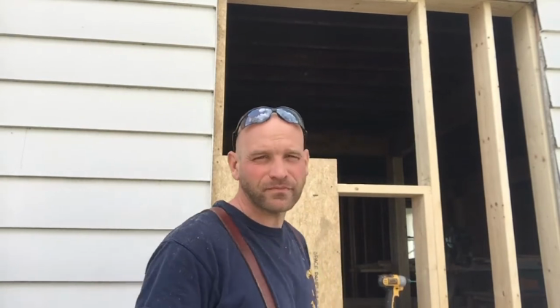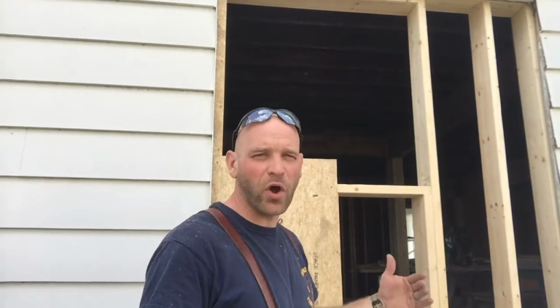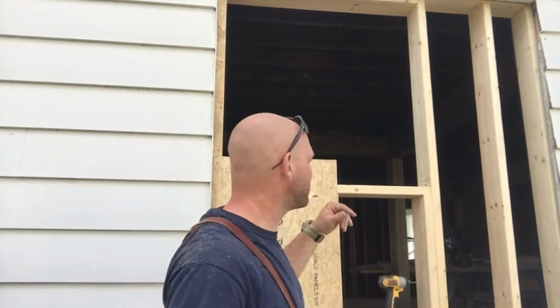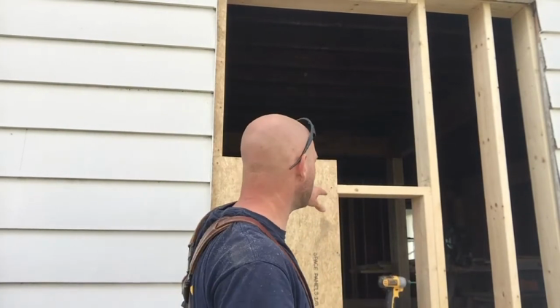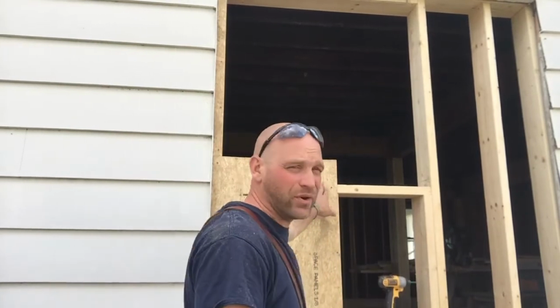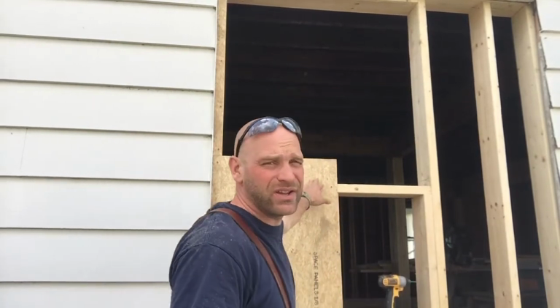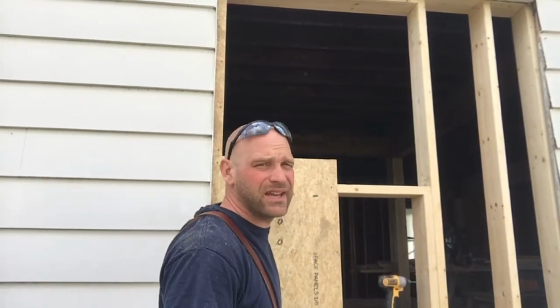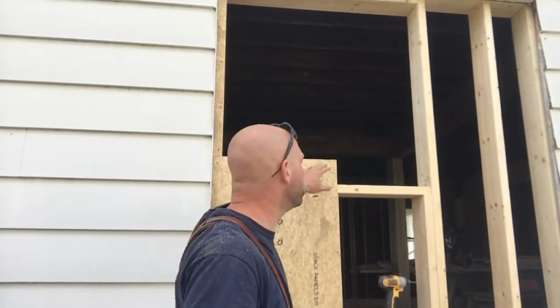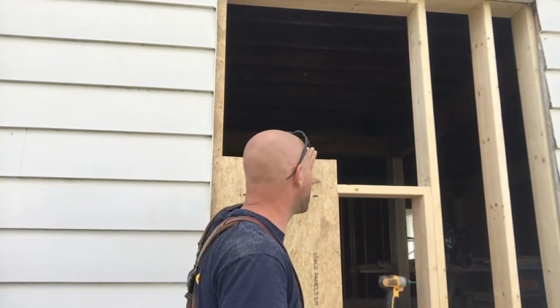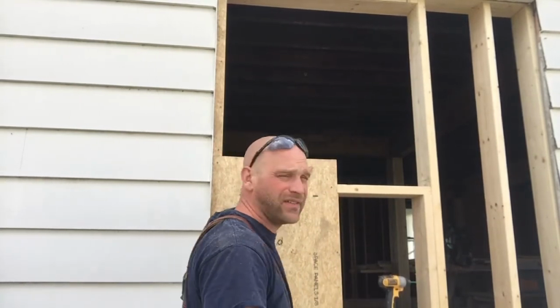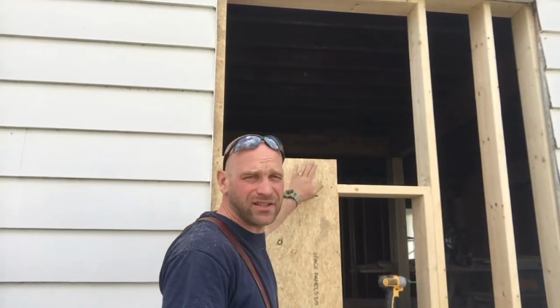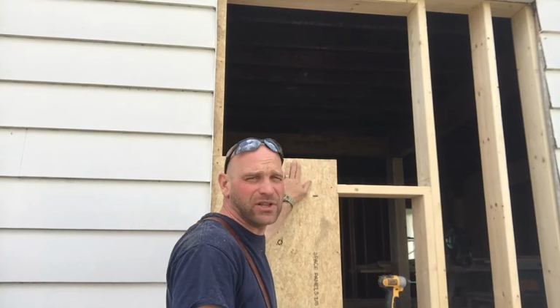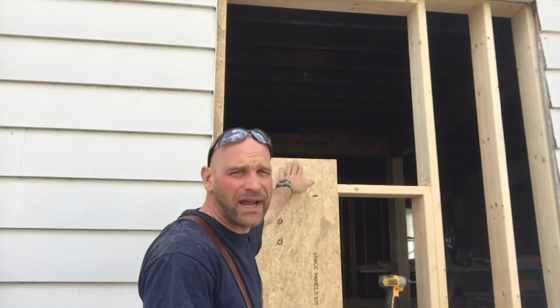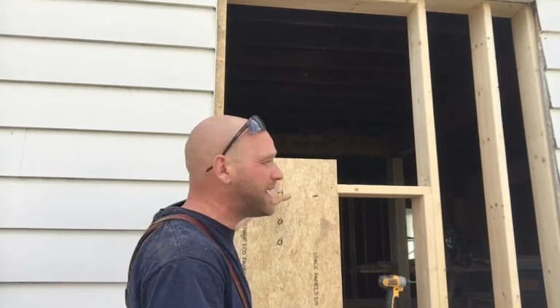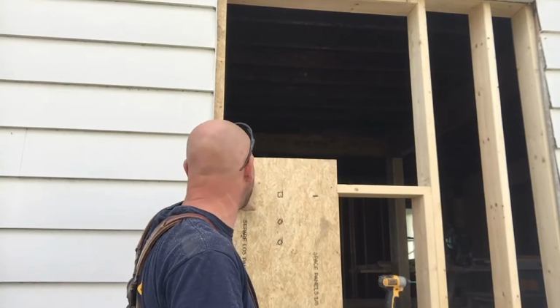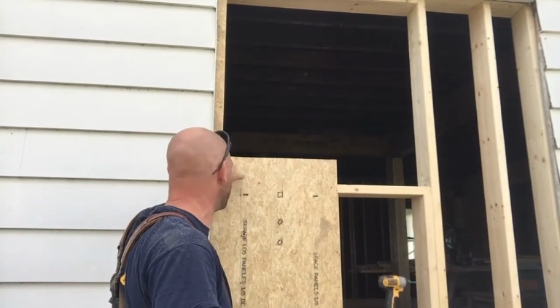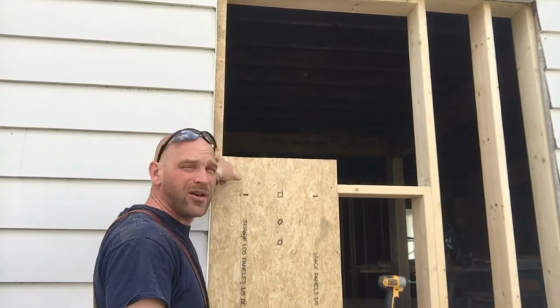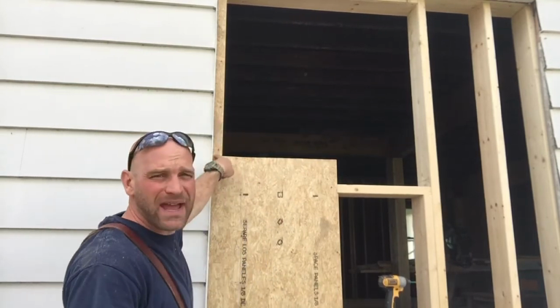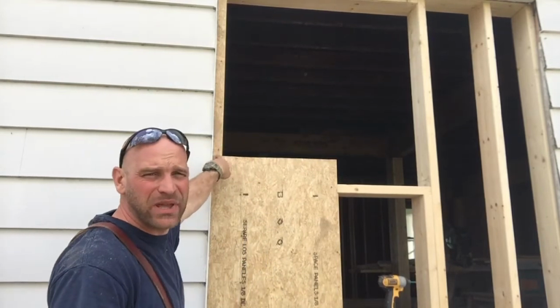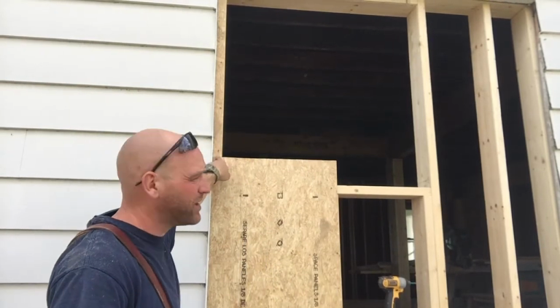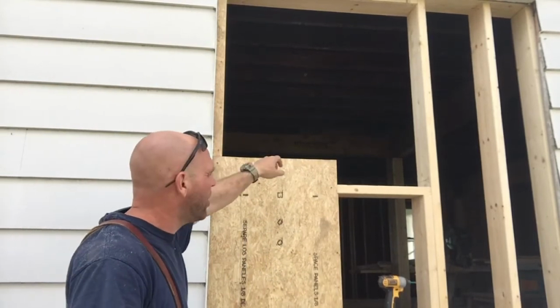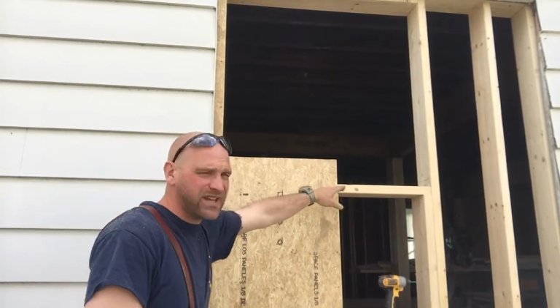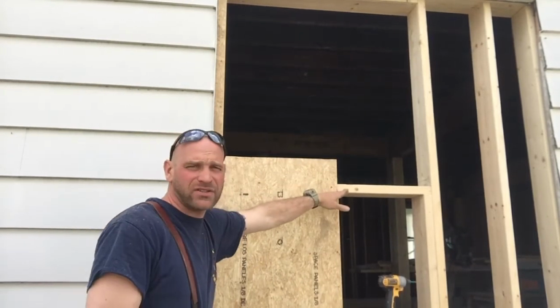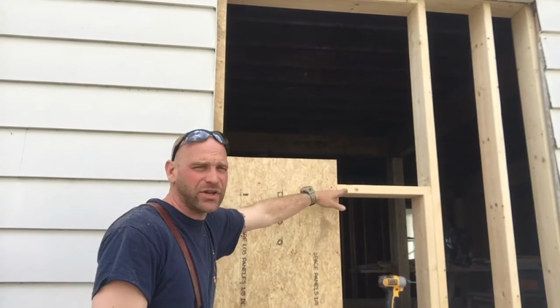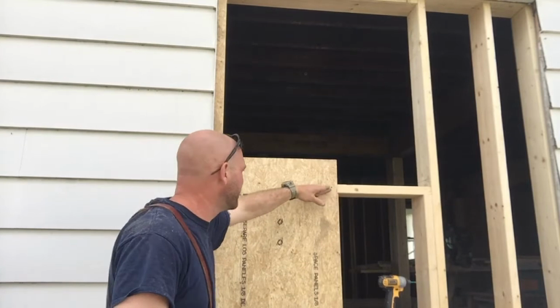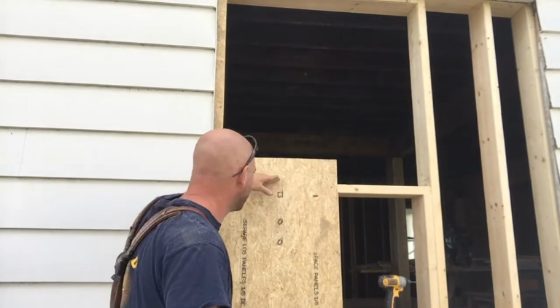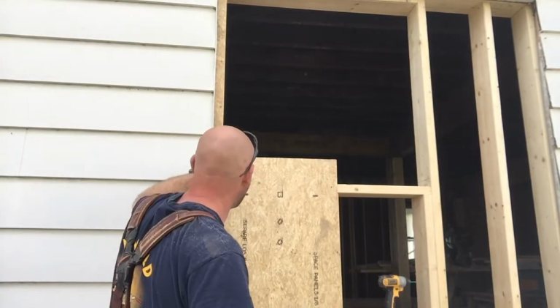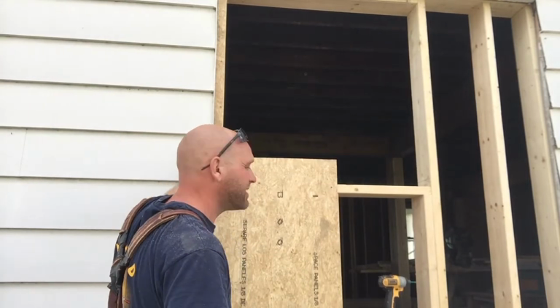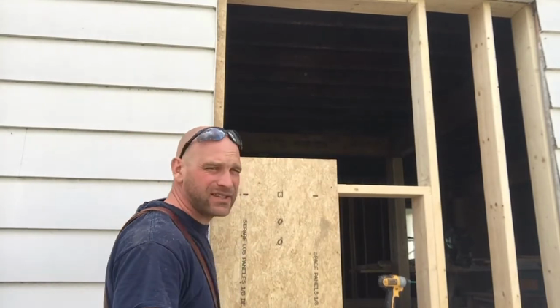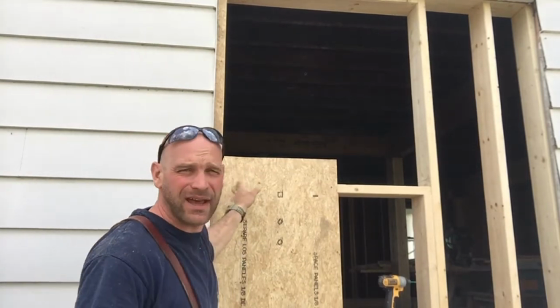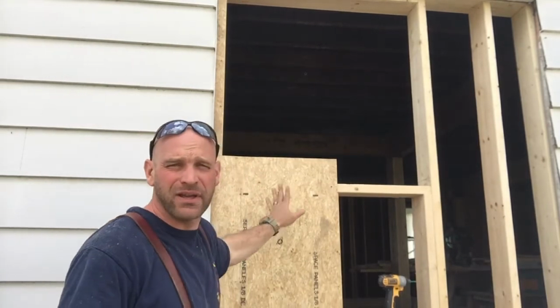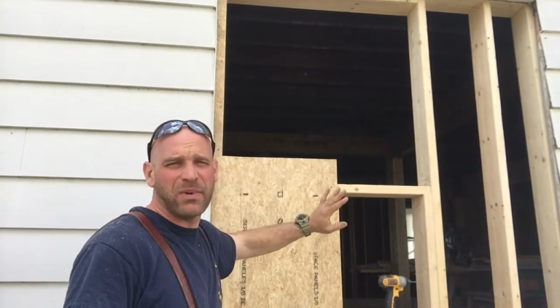All right, so what I'll do — you can see I left this a little bit long. I did that so it would match up here. I'll just take my saw and cut this down.